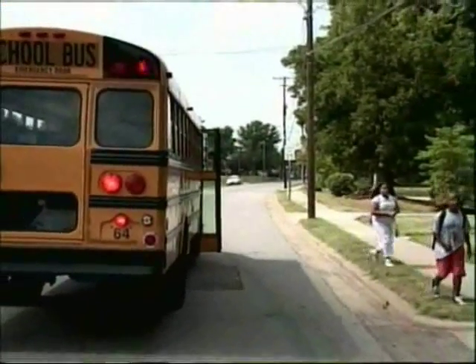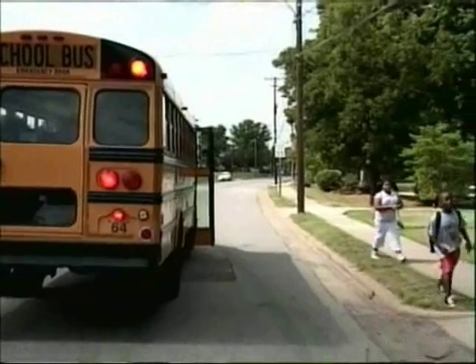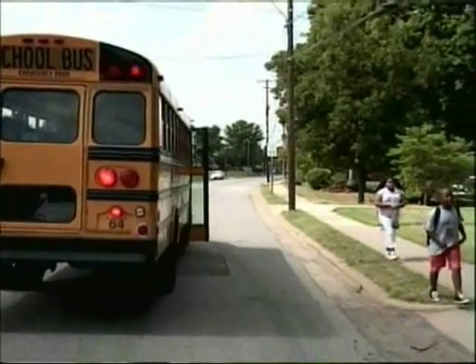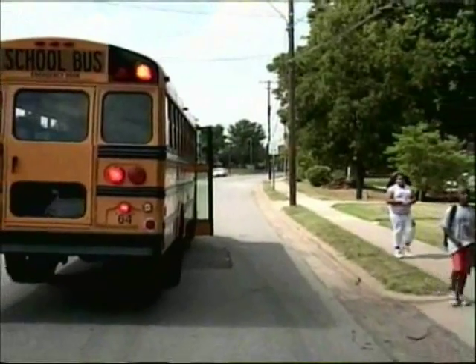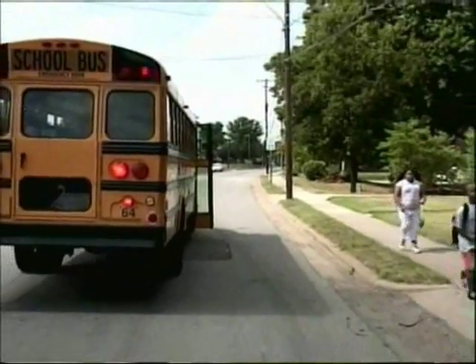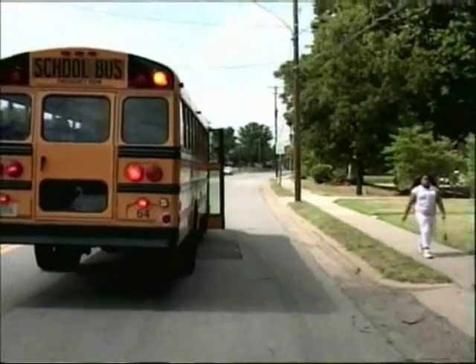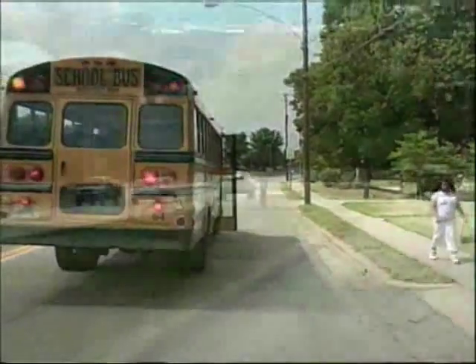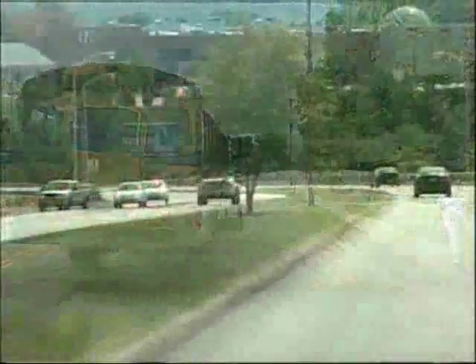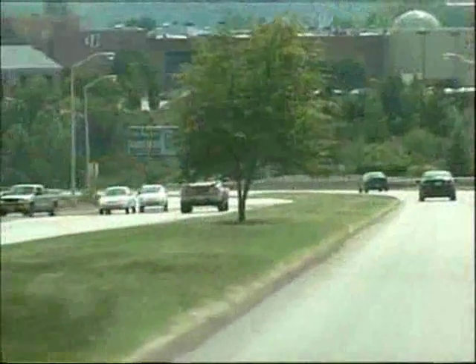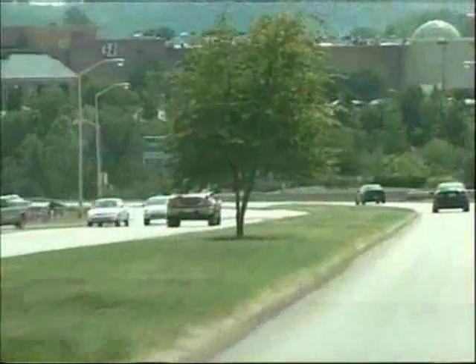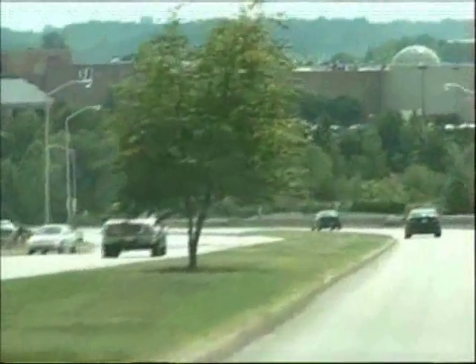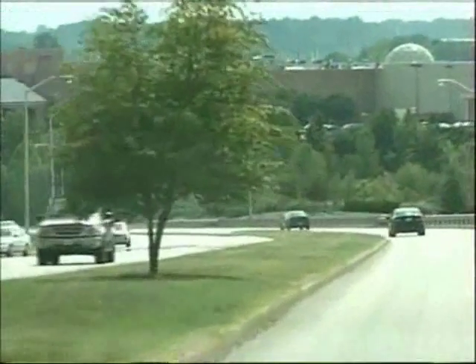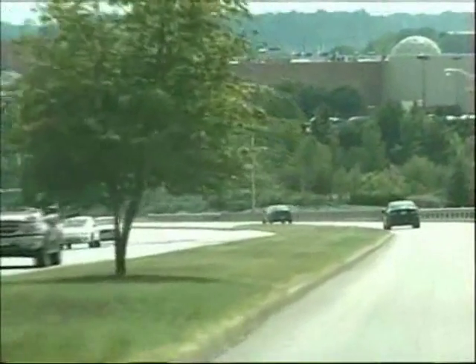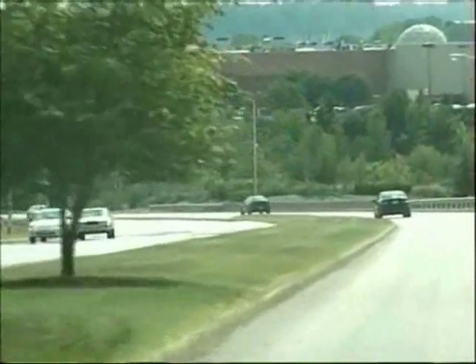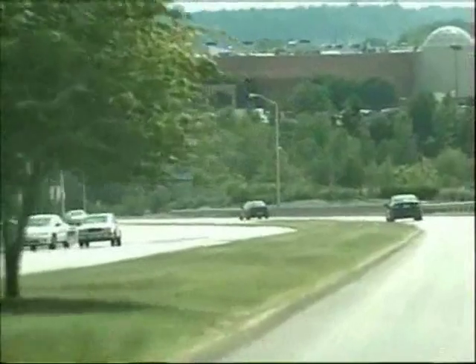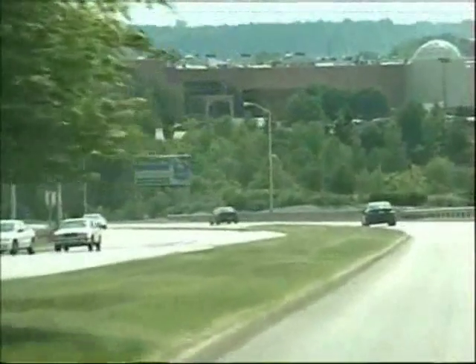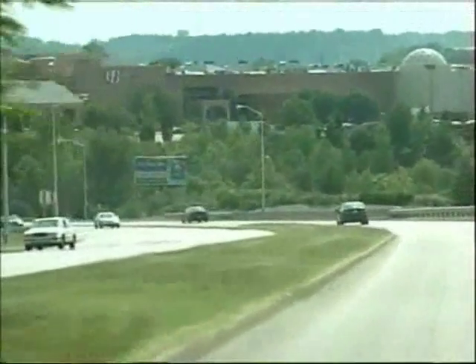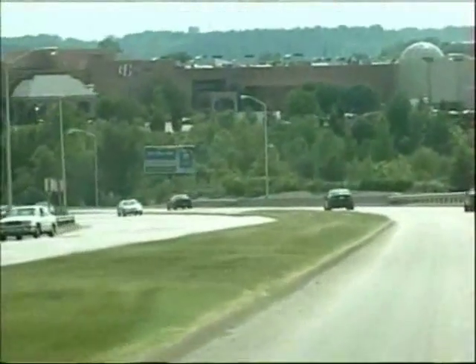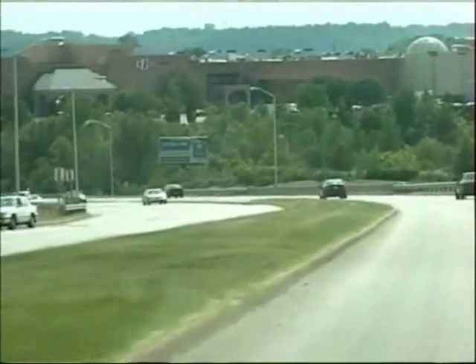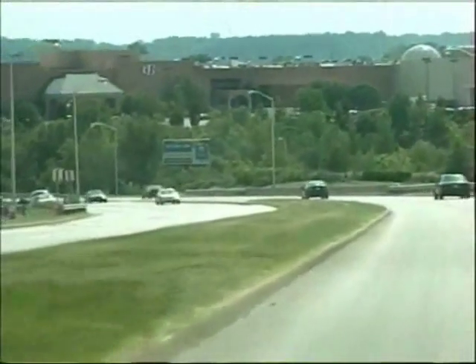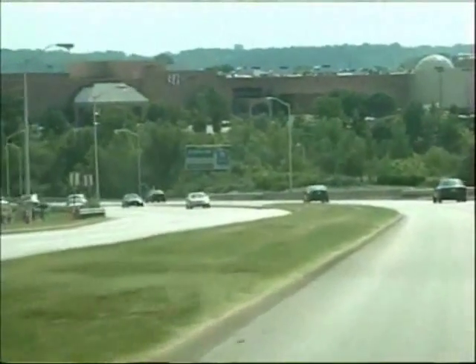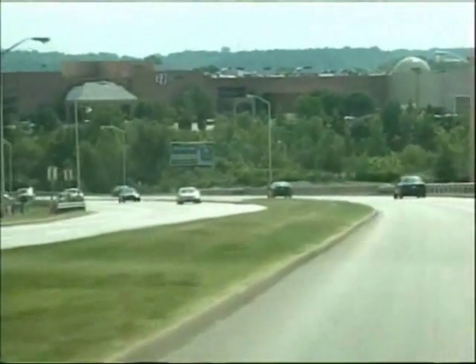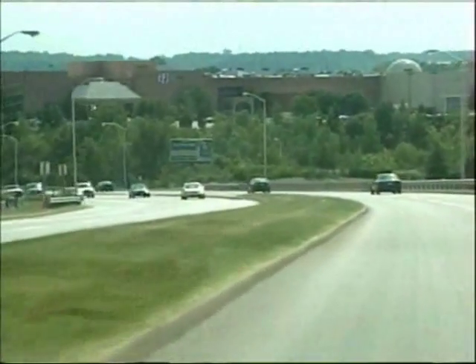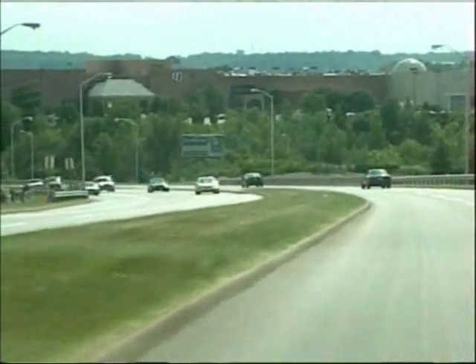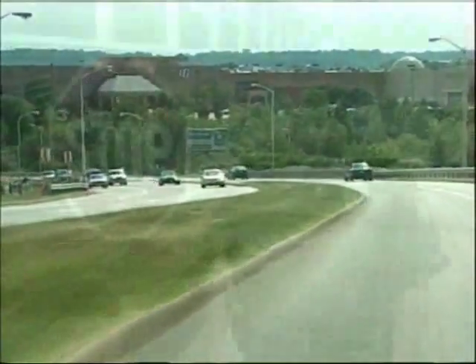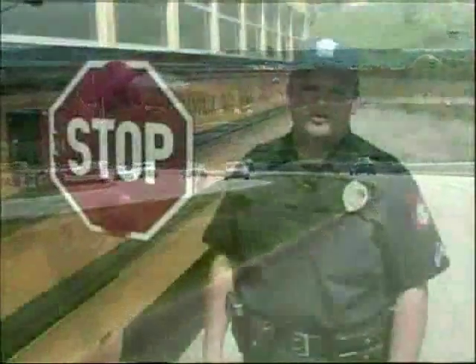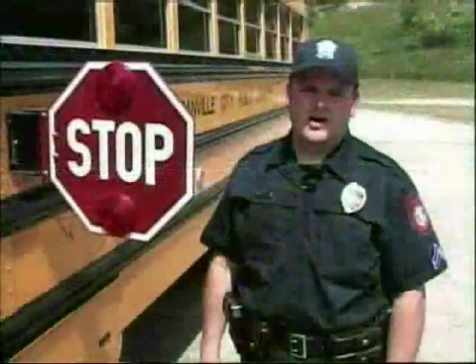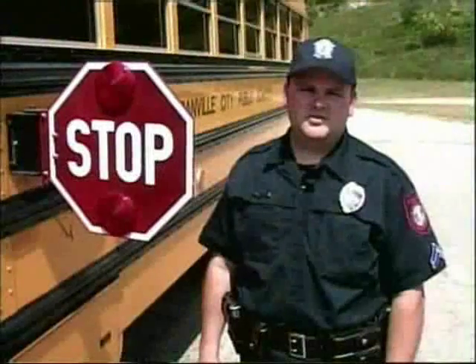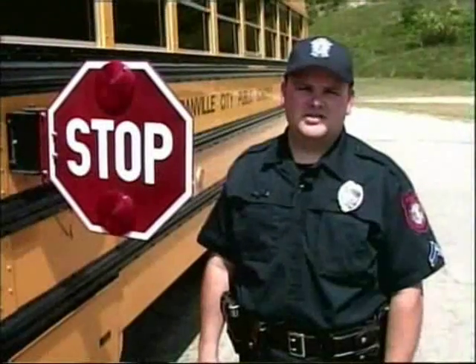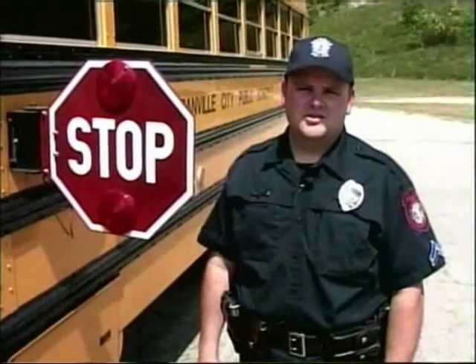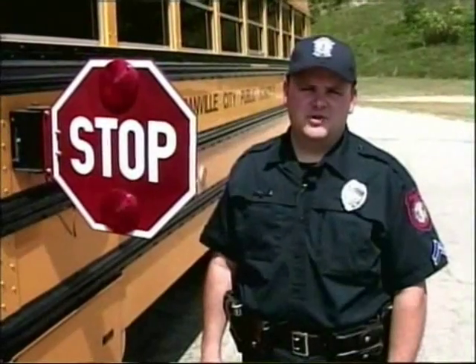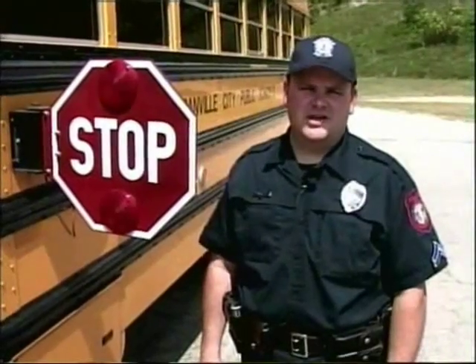One thing to keep in mind, however: if you are traveling on a divided highway with a raised median and are approaching this school bus, you are not required to stop. However, if you are behind this bus, you do need to stop.